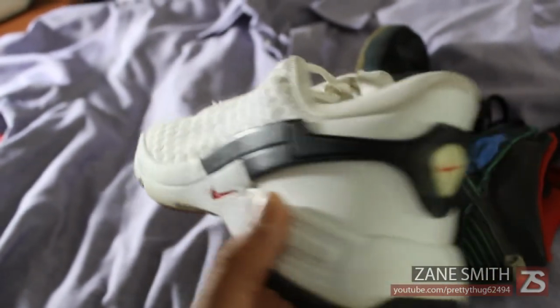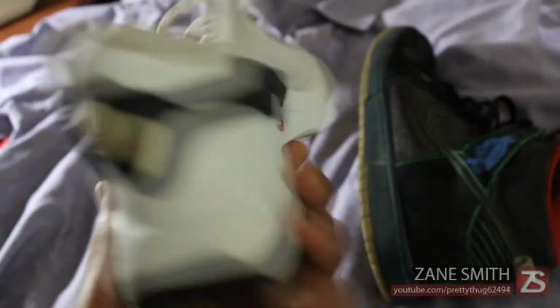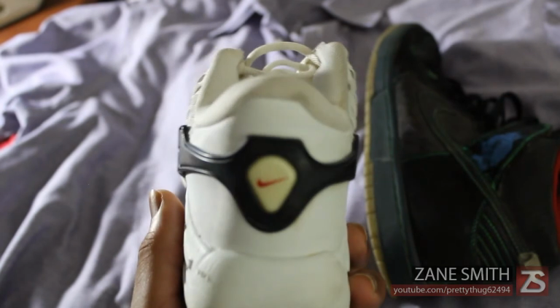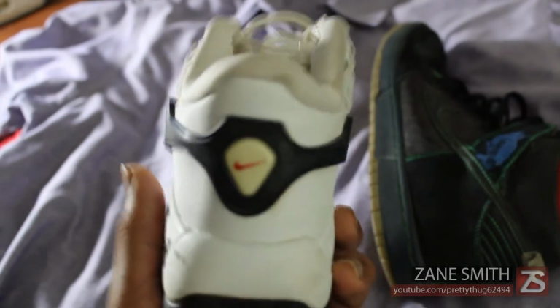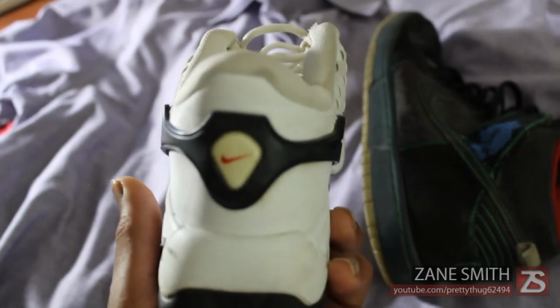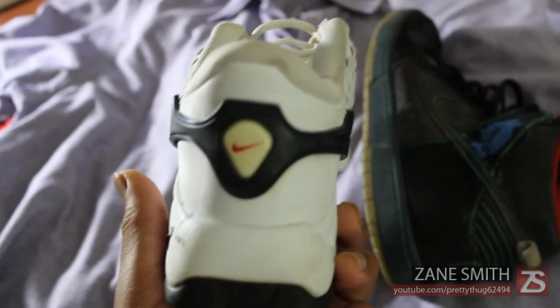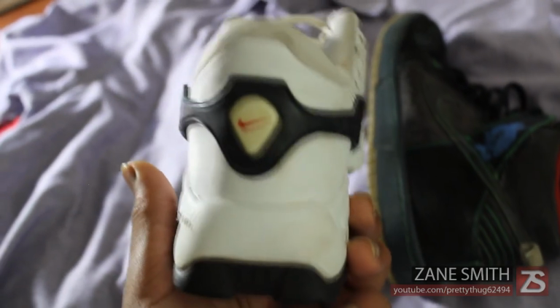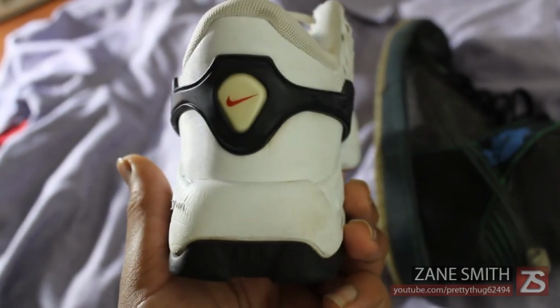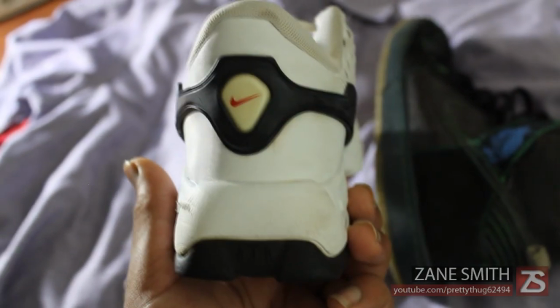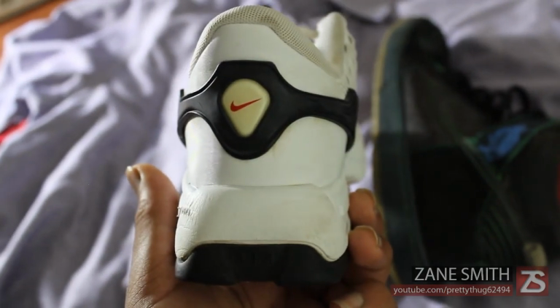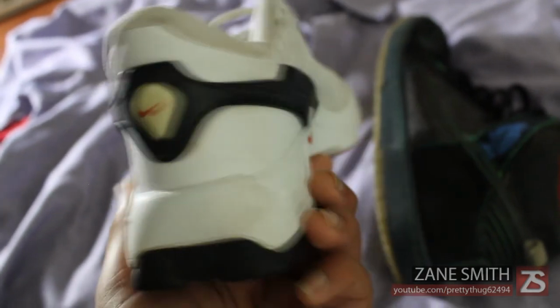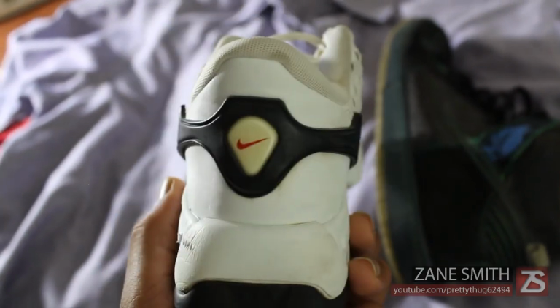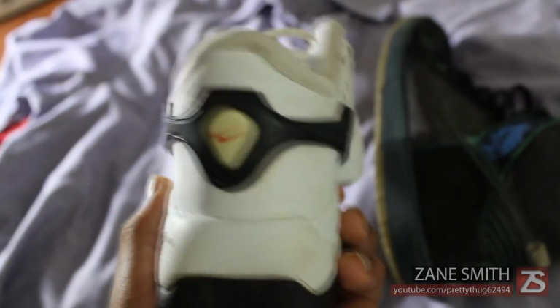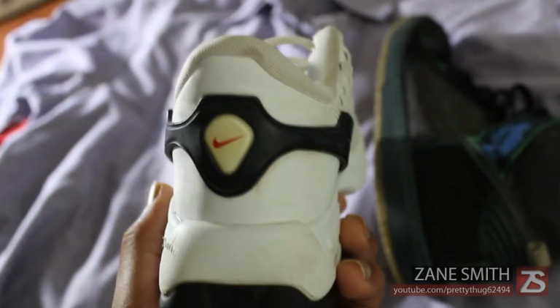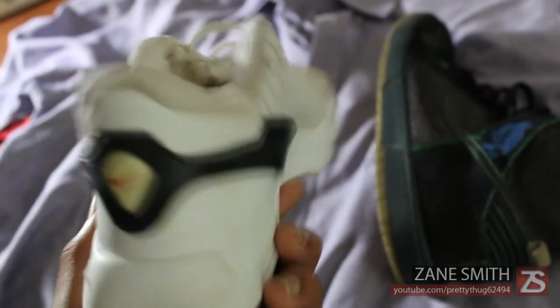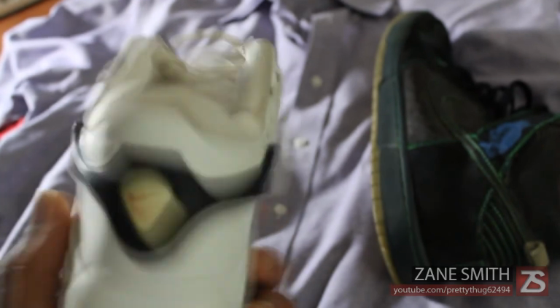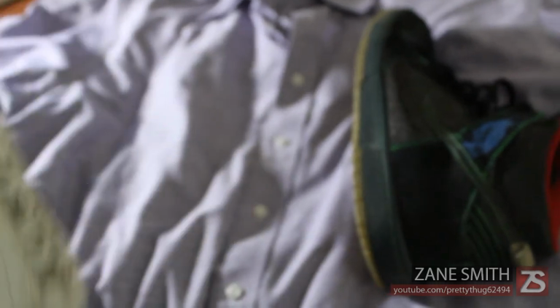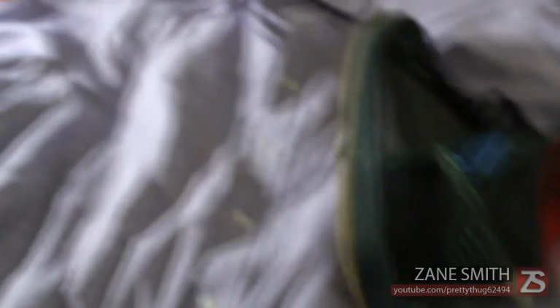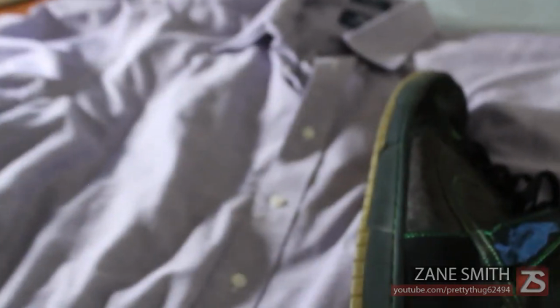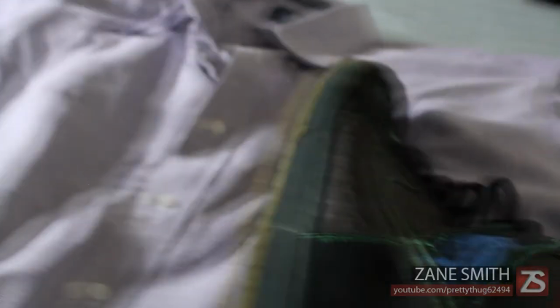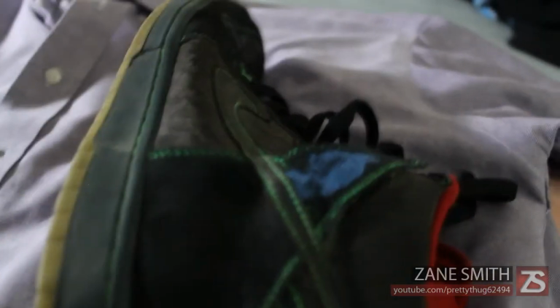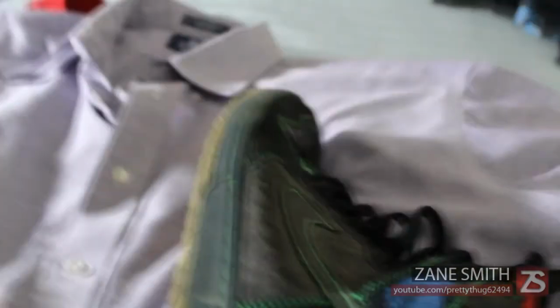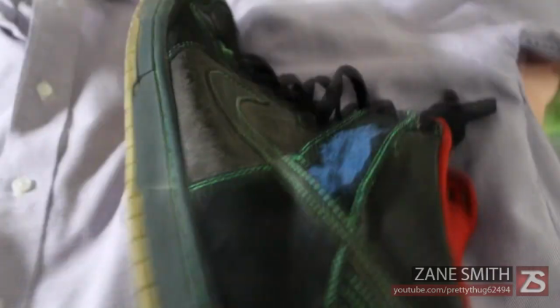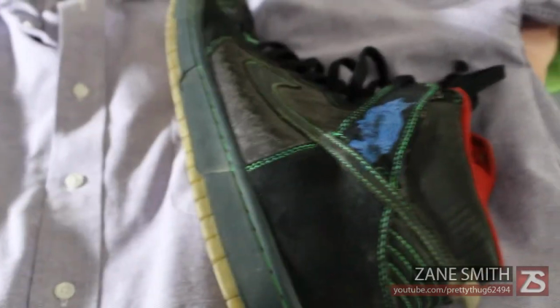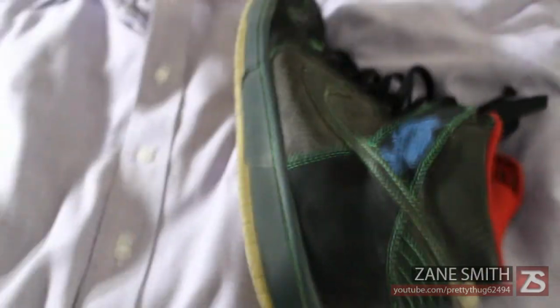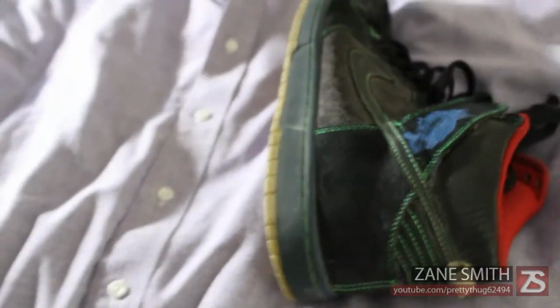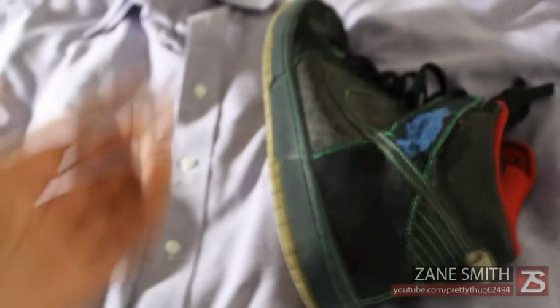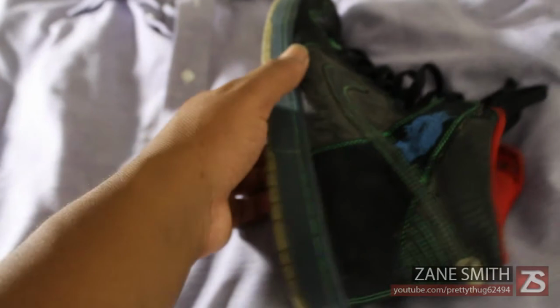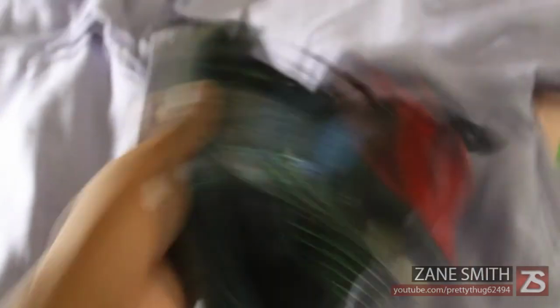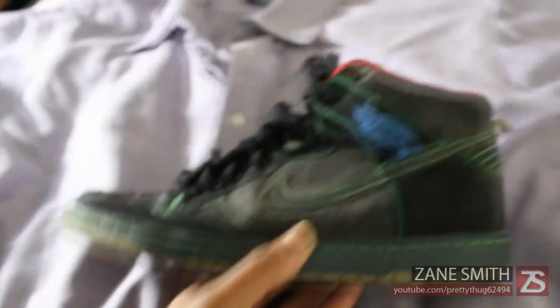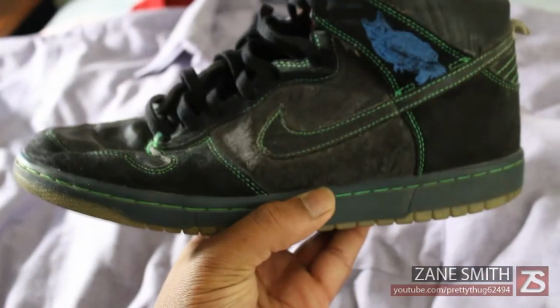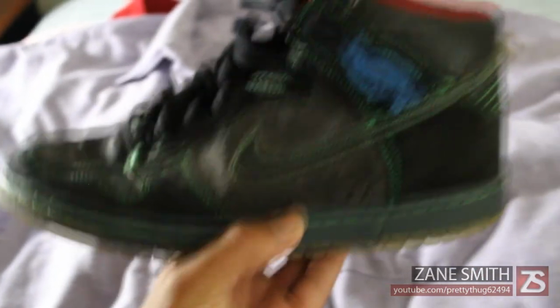If anybody has any idea what these are, please don't hesitate to let me know. But that's also a great looking shoe in my opinion.